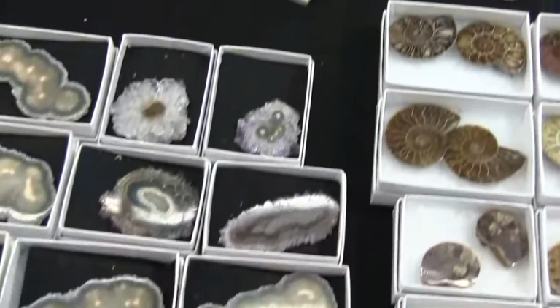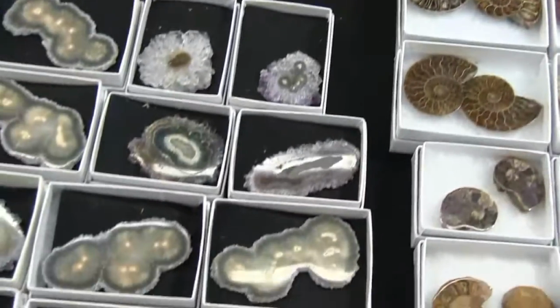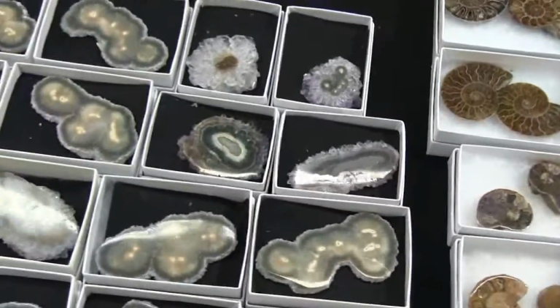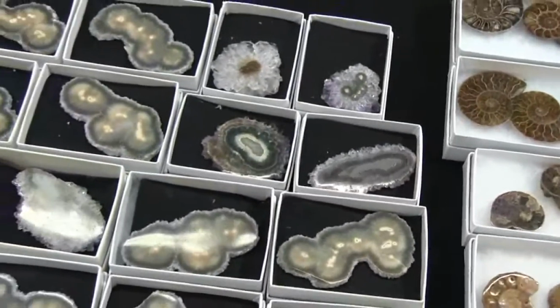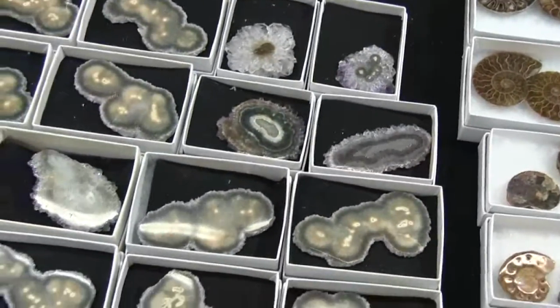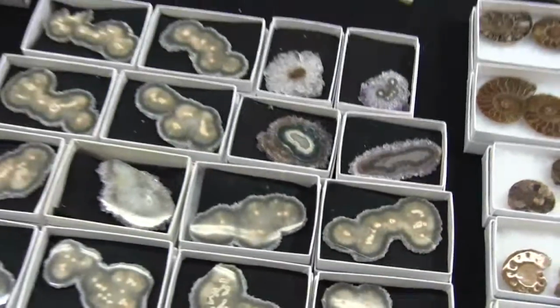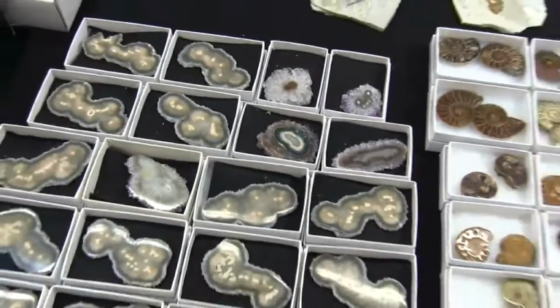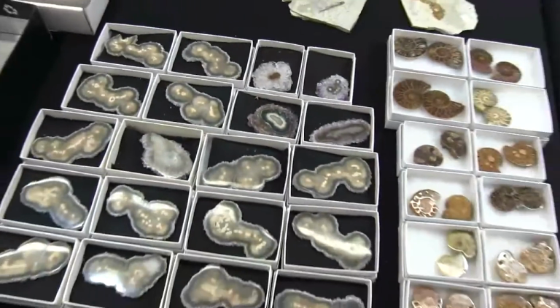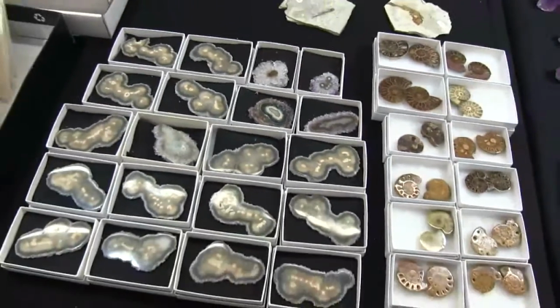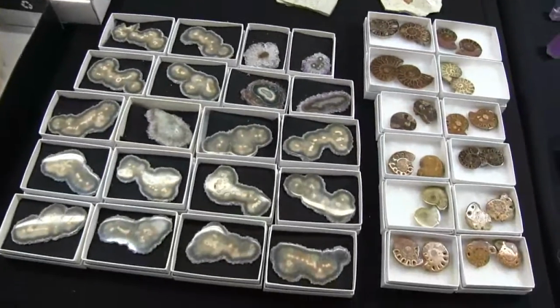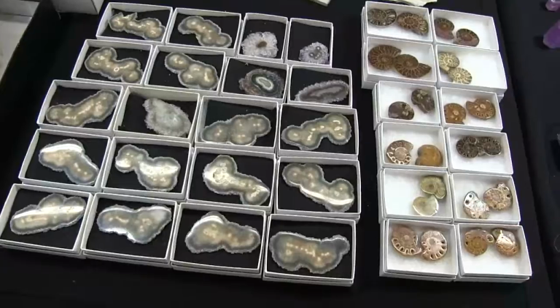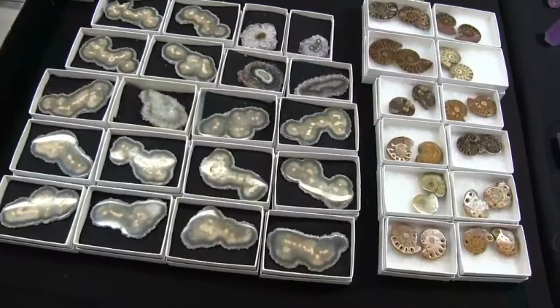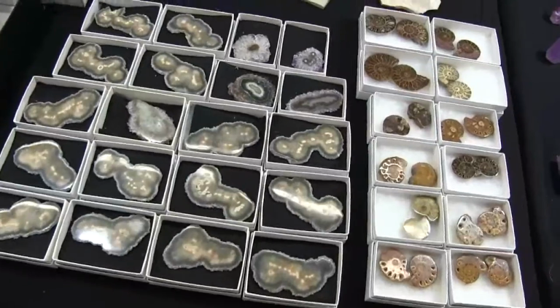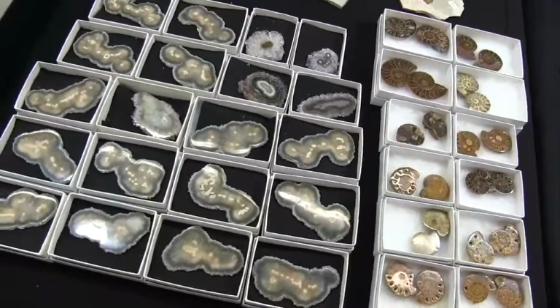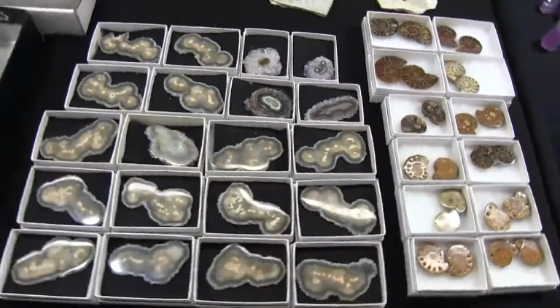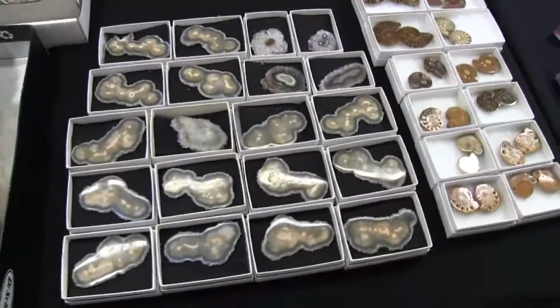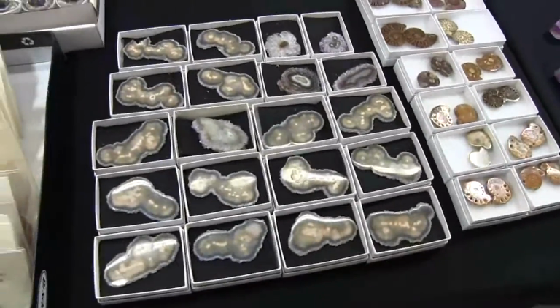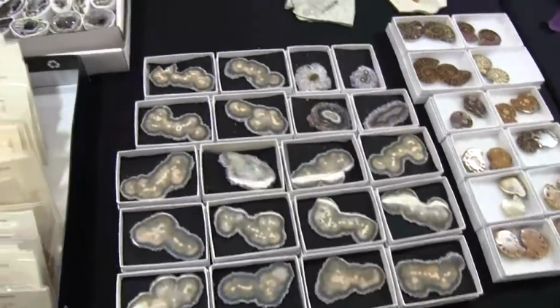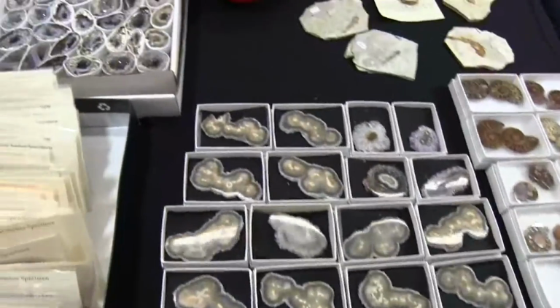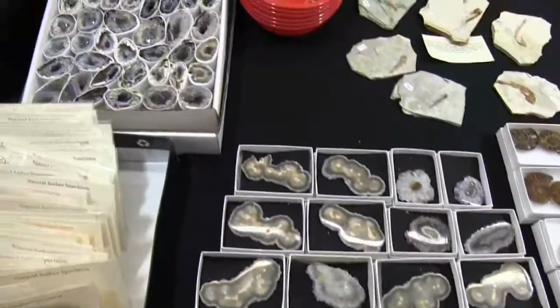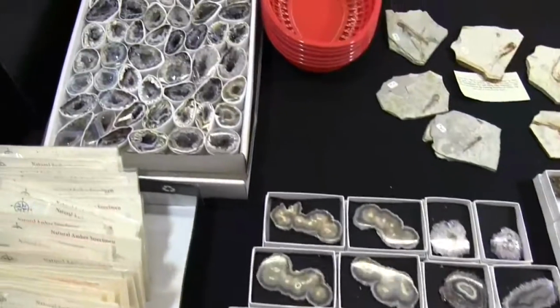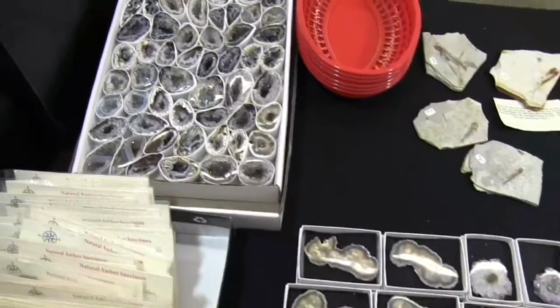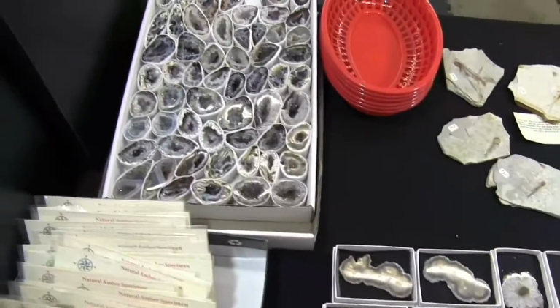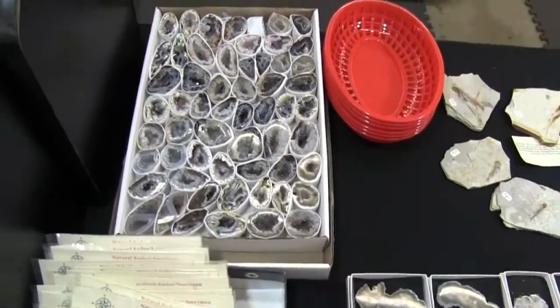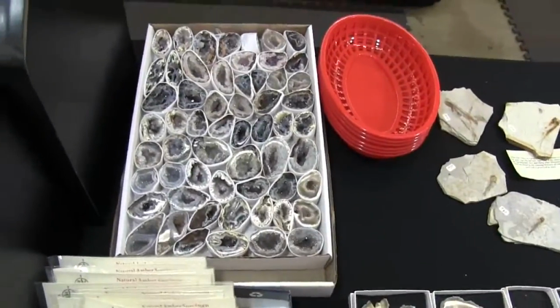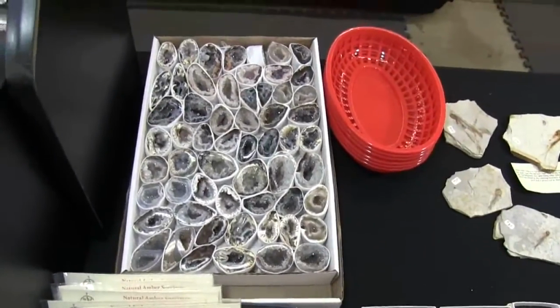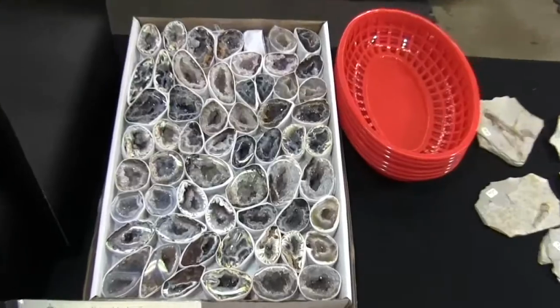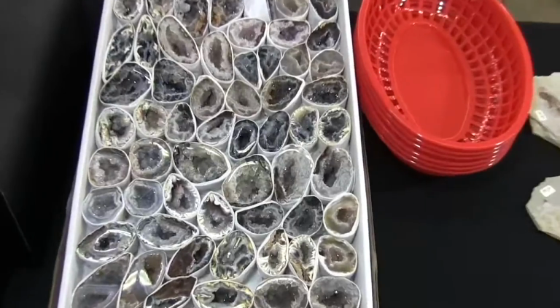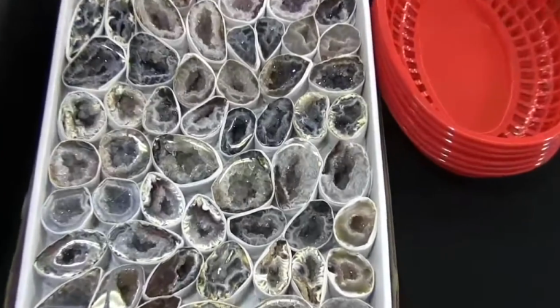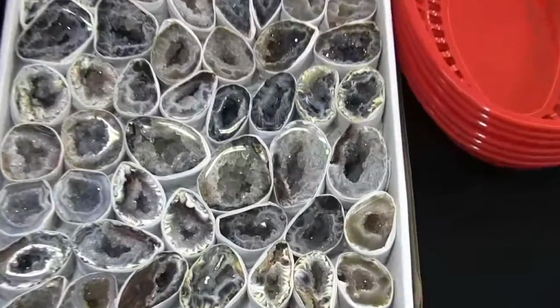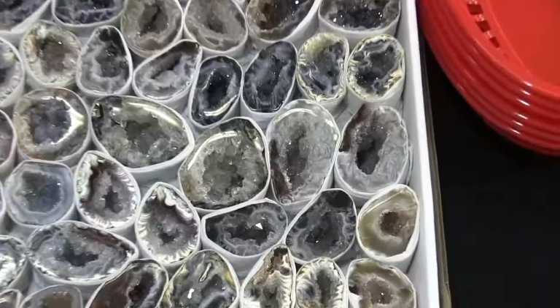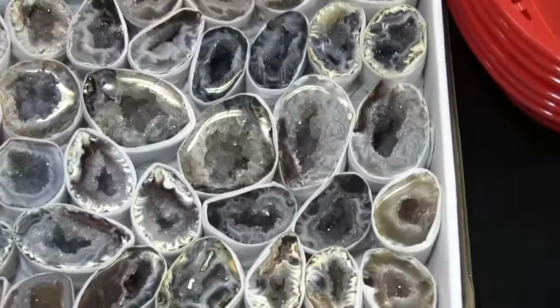Some amethyst slices. Here we have some okogeodes, halved and polished.